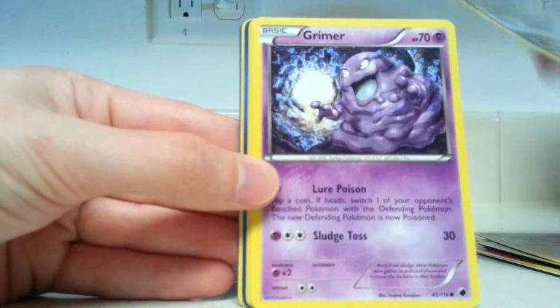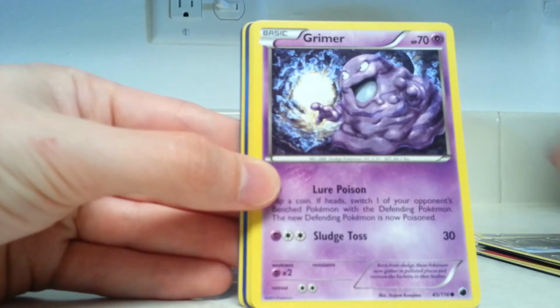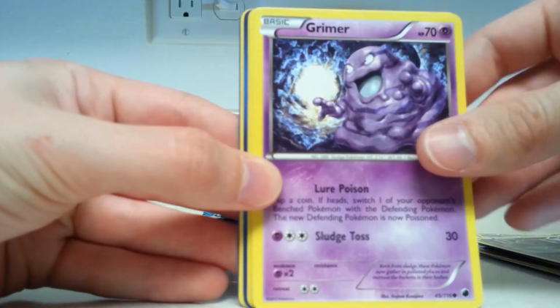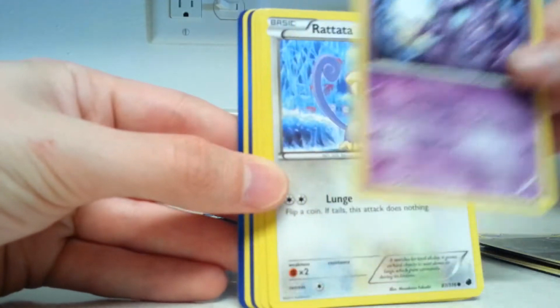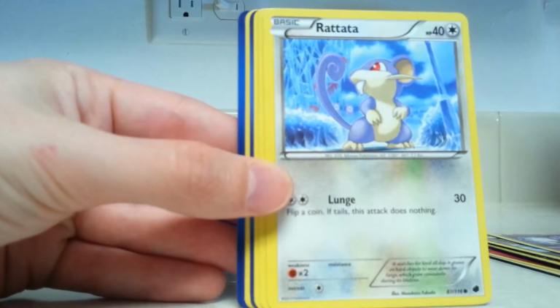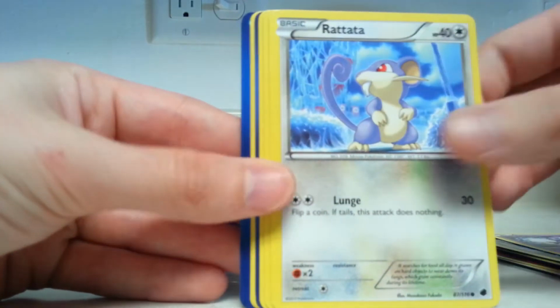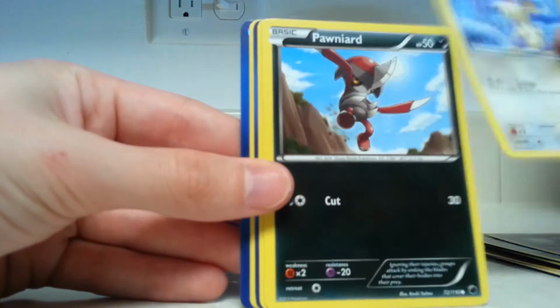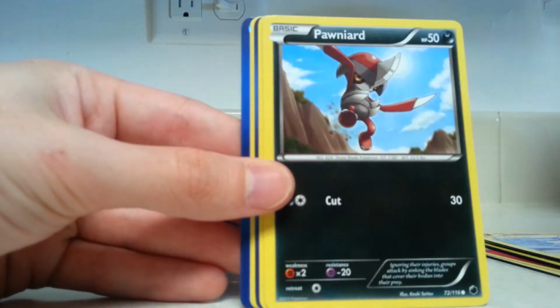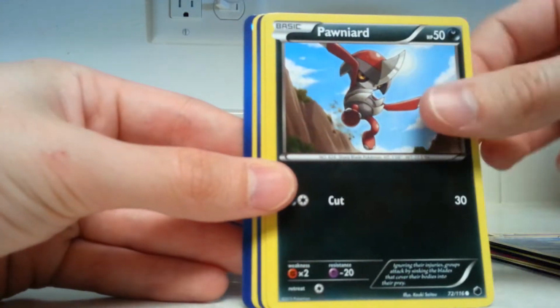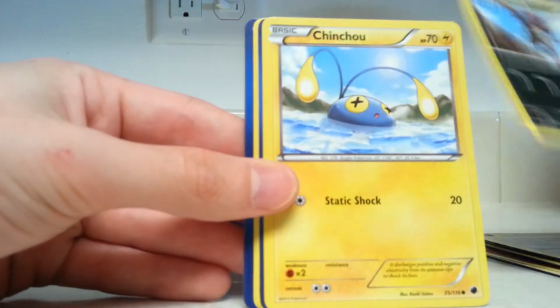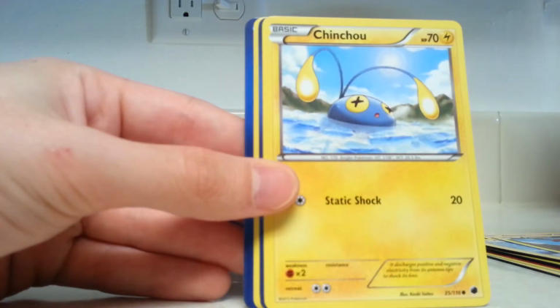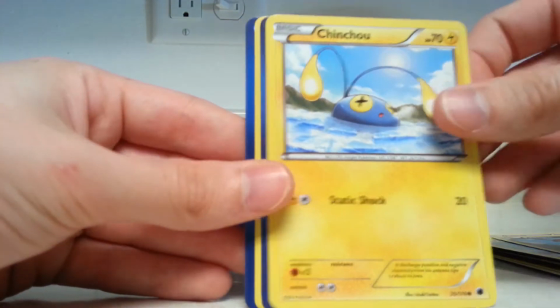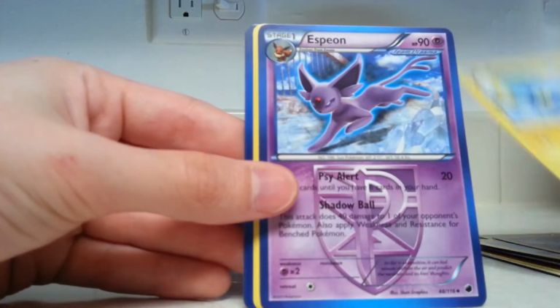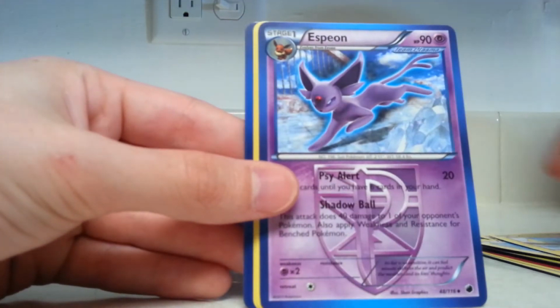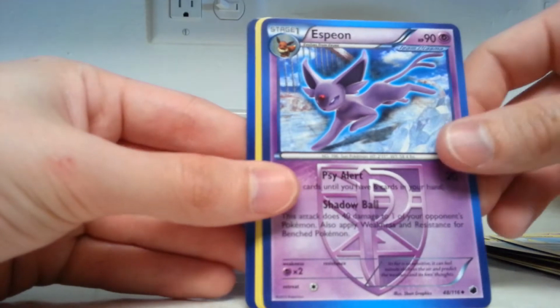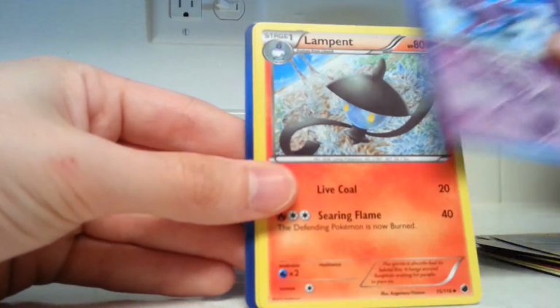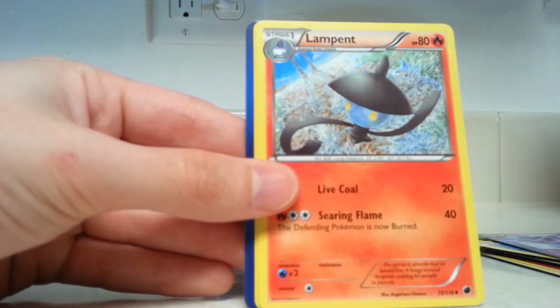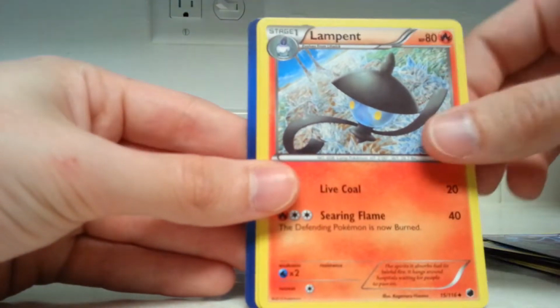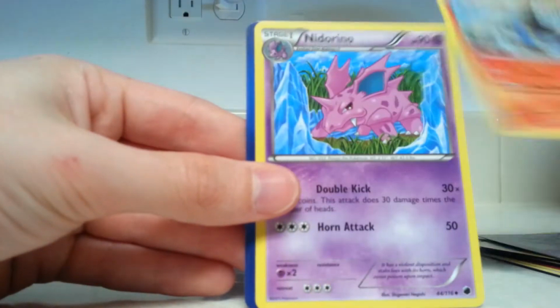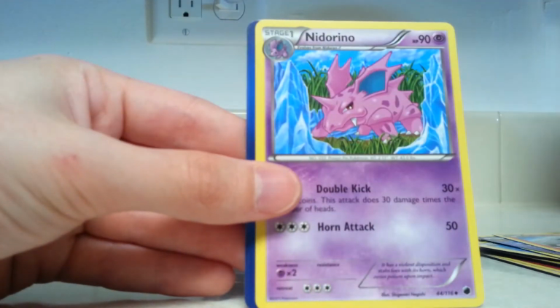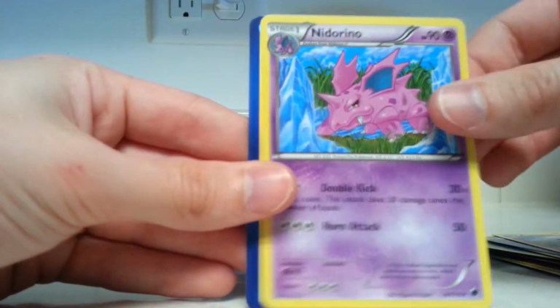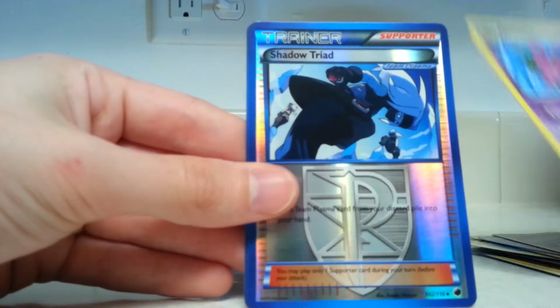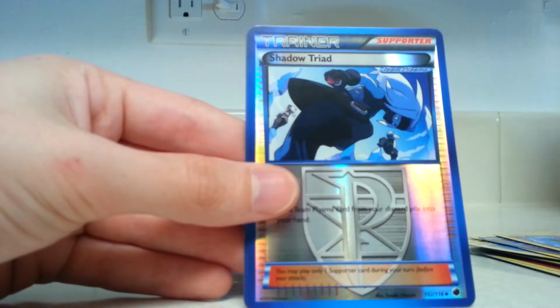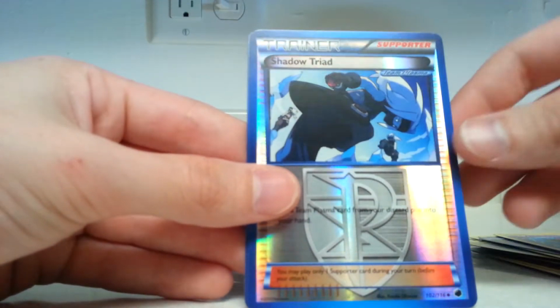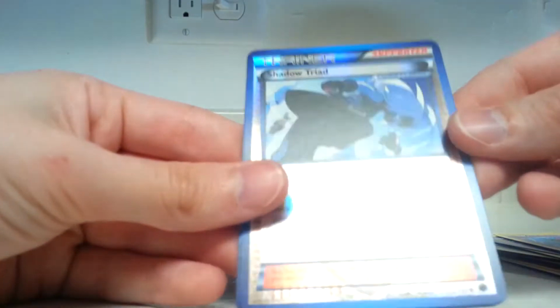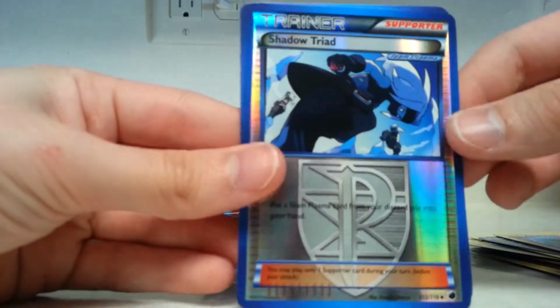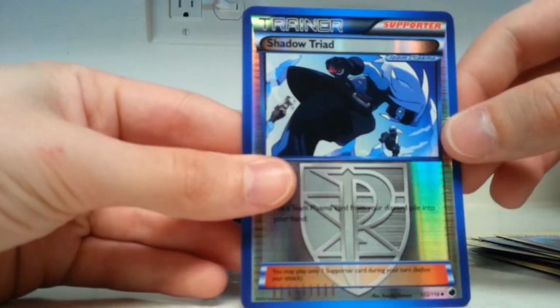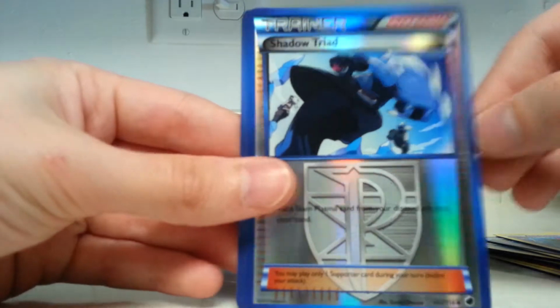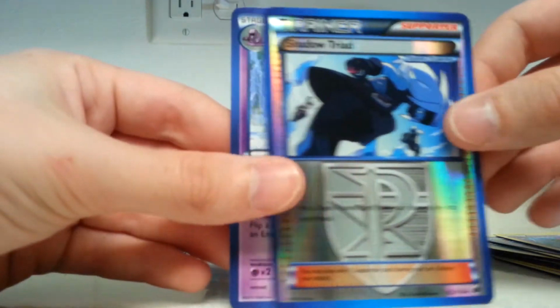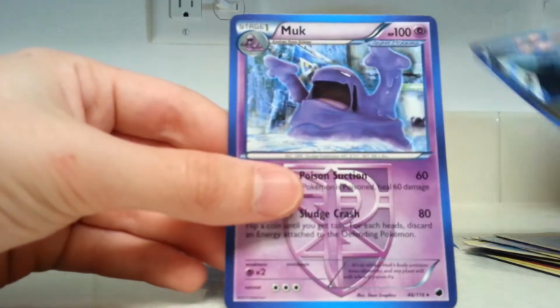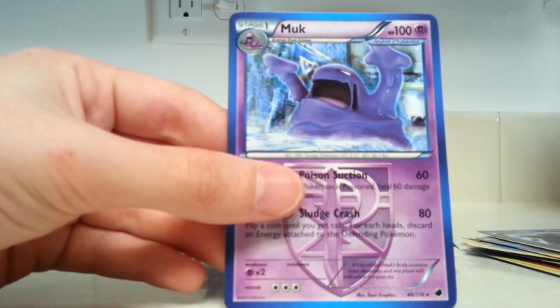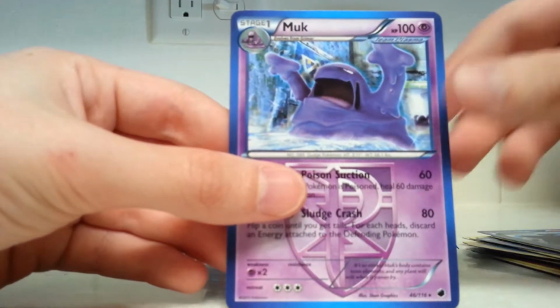Dino, Grimer, Rotom, Ponyard, Chinchou, Espeon, Lampent, Nidorino, Shadow Triad, Reverse Holo, and our rare is Muck.